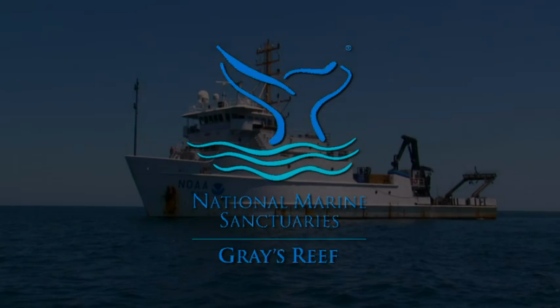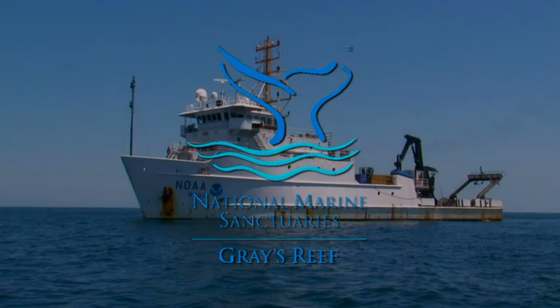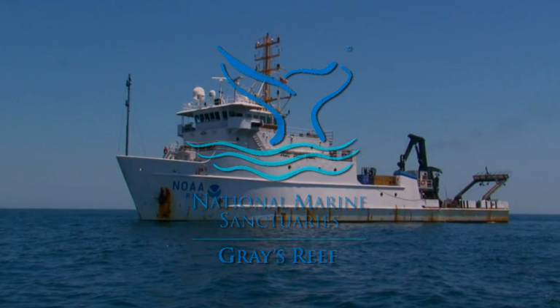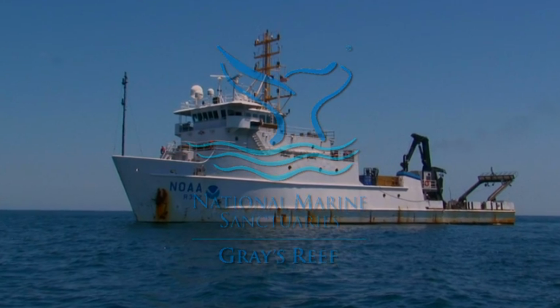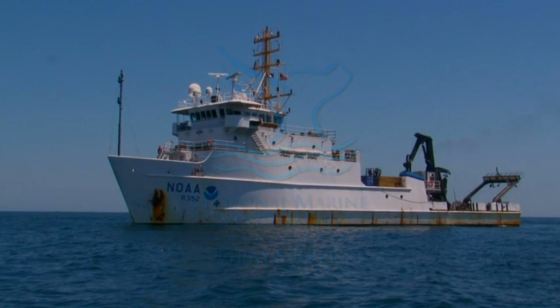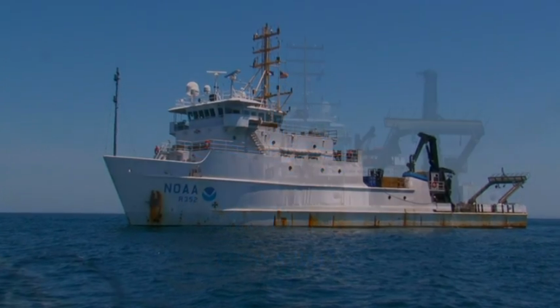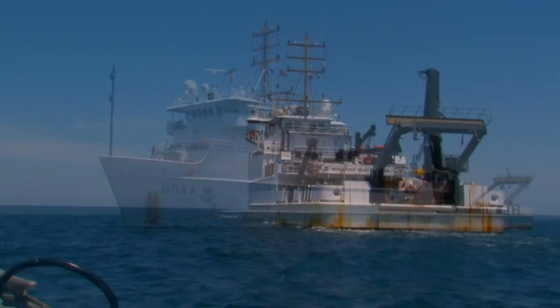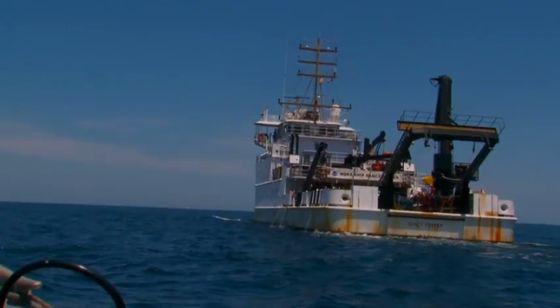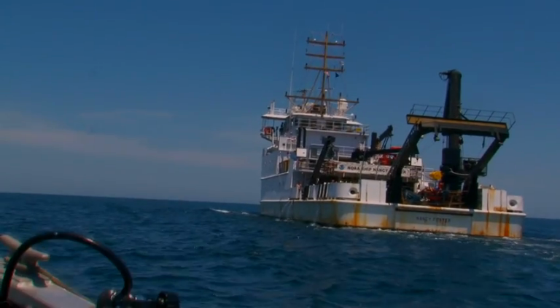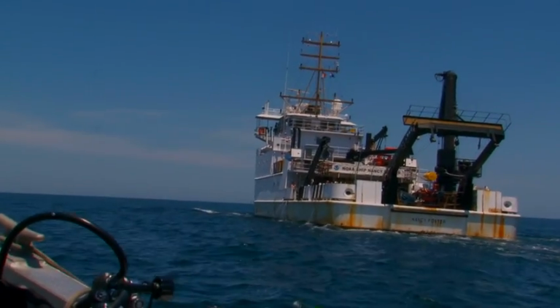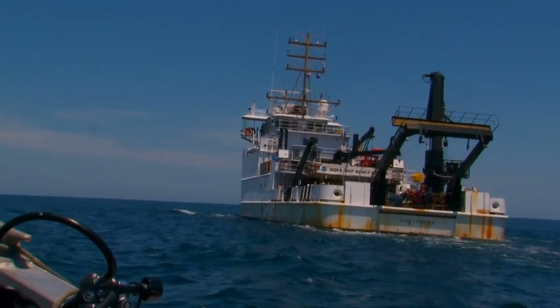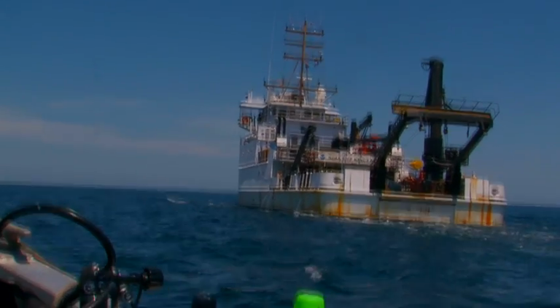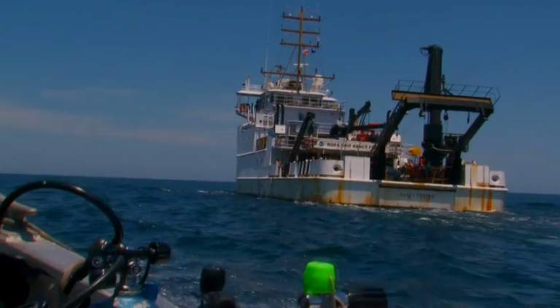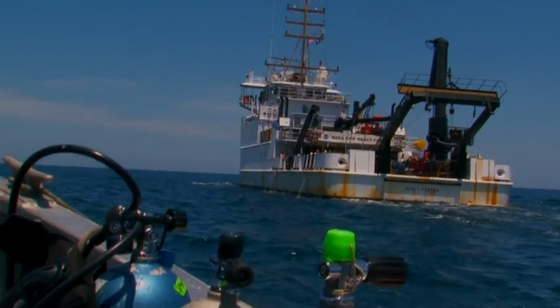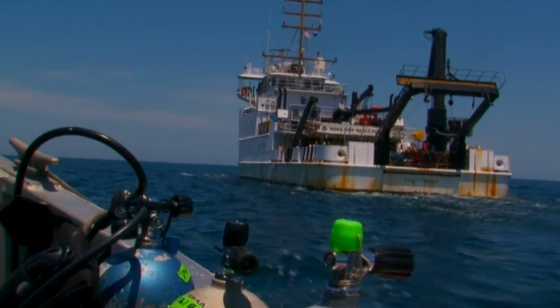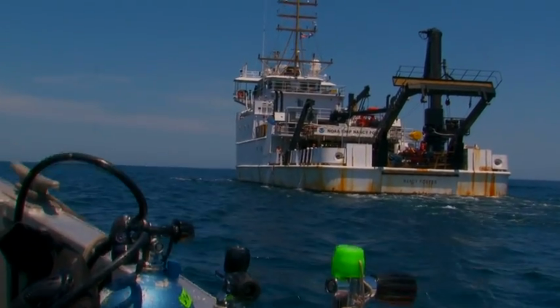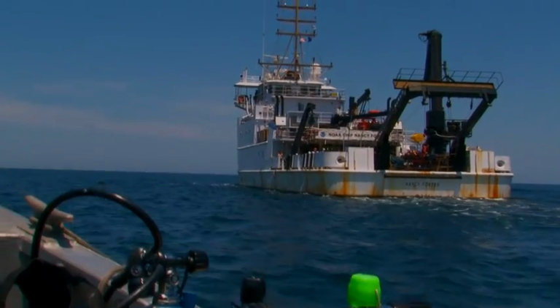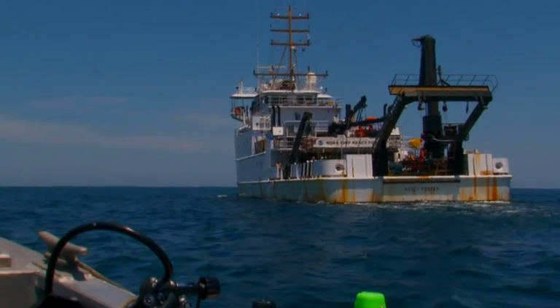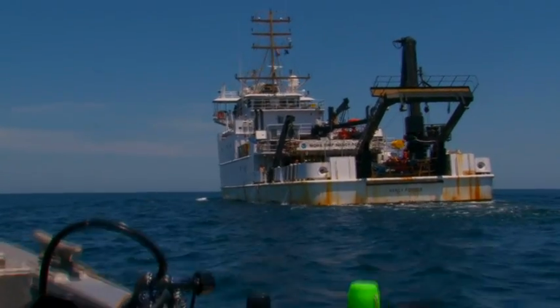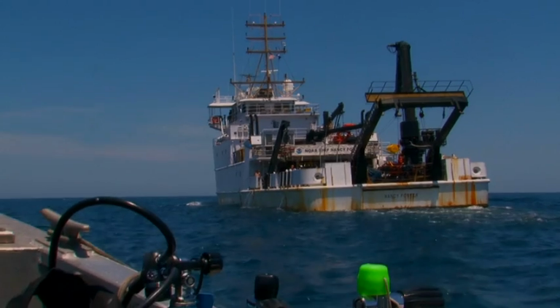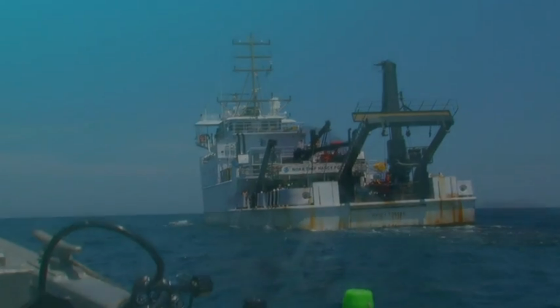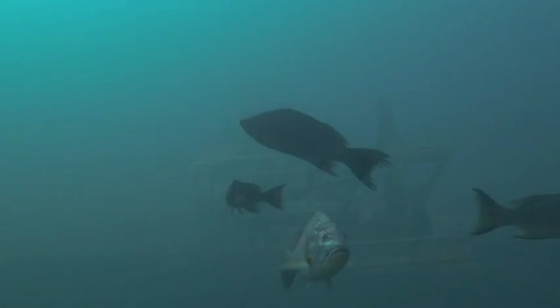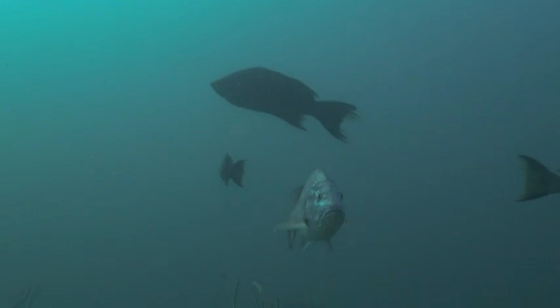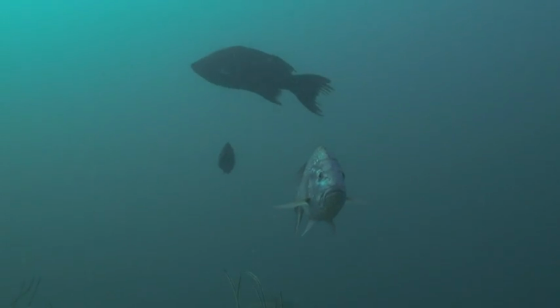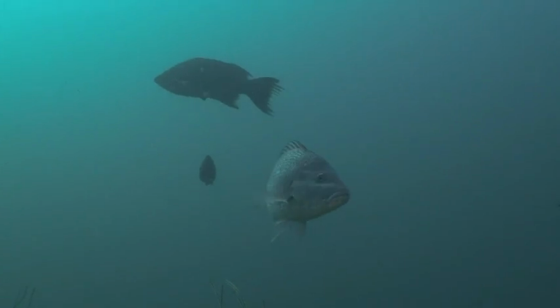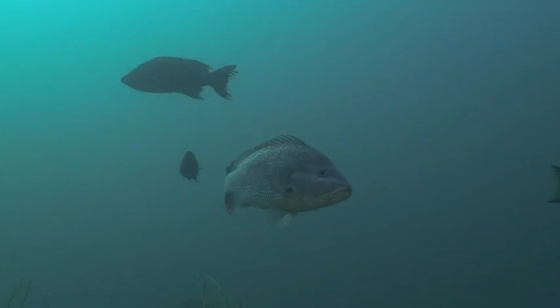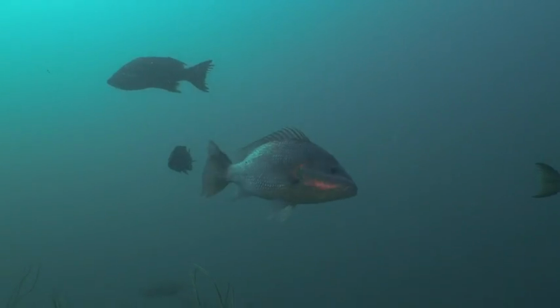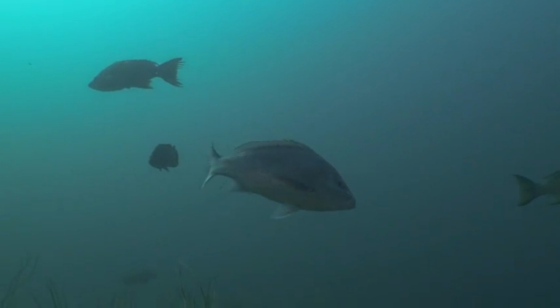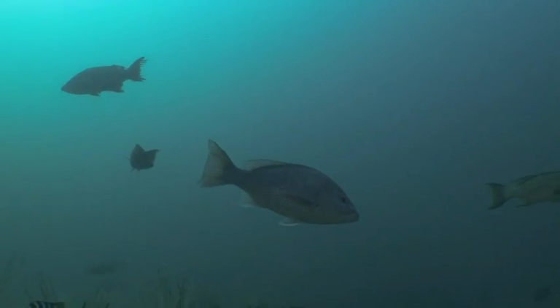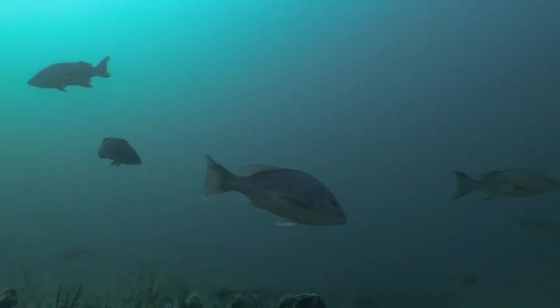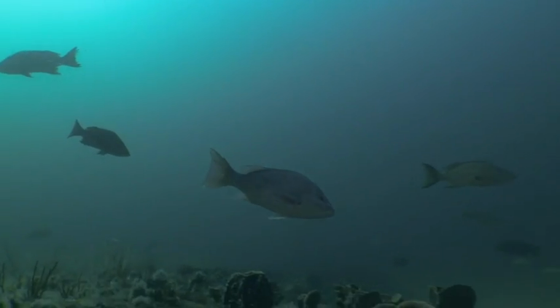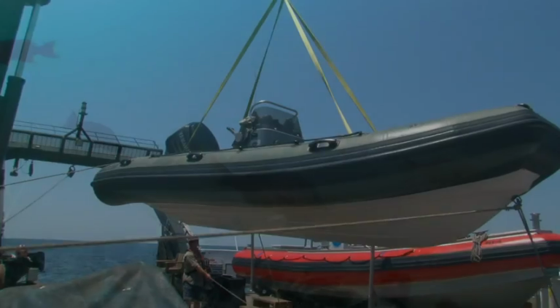Each year, the NOAA ship Nancy Foster visits Gray's Reef National Marine Sanctuary to support a variety of sanctuary science missions. All research done aboard the Nancy Foster directly relates to management and regulatory issues in the sanctuary.